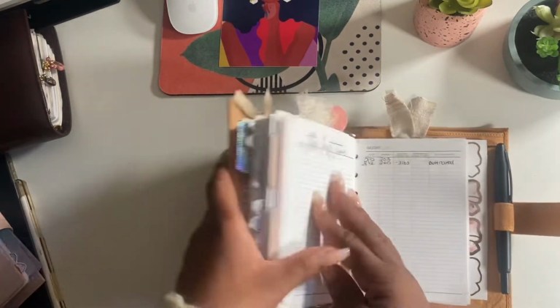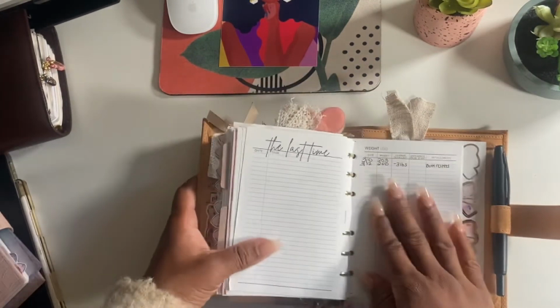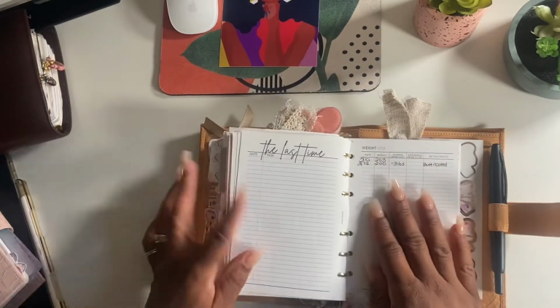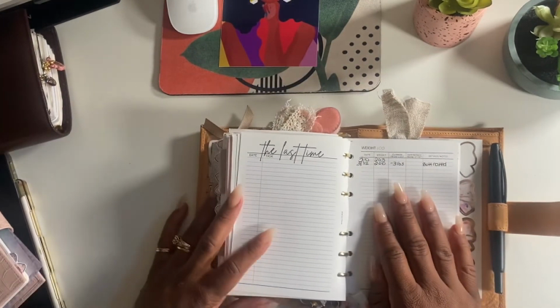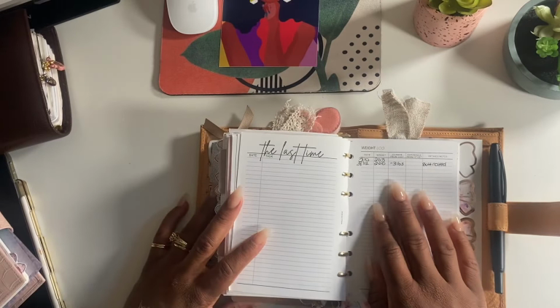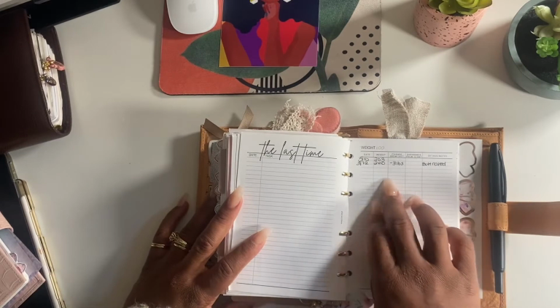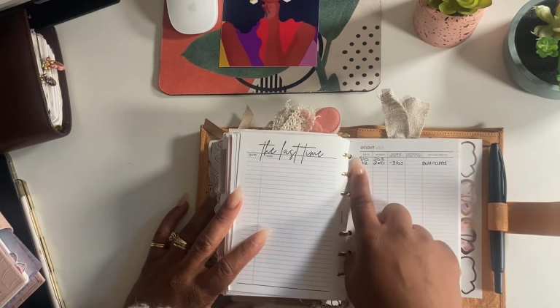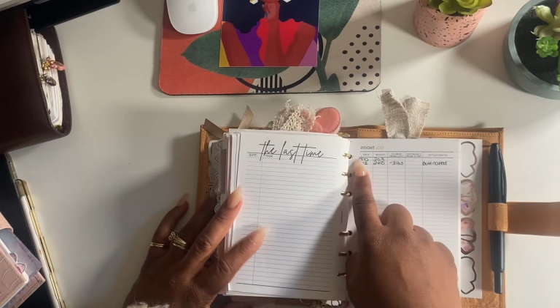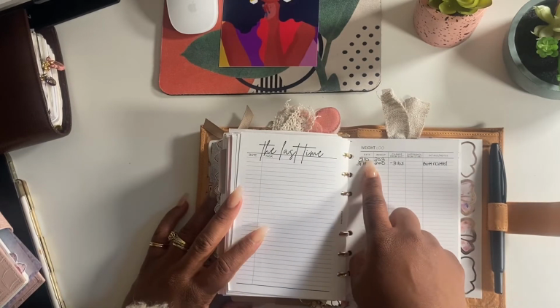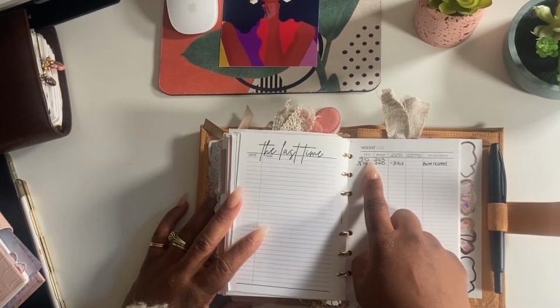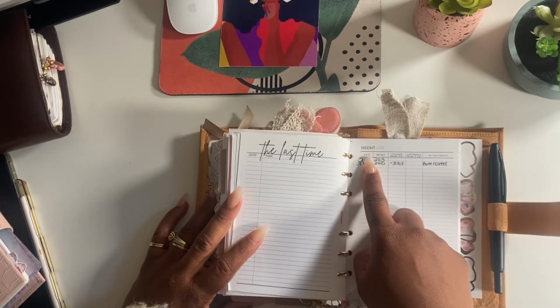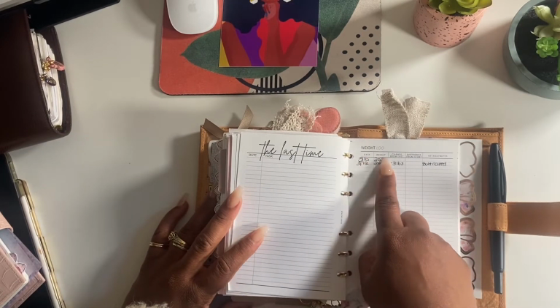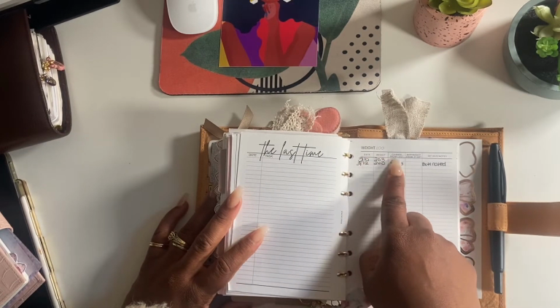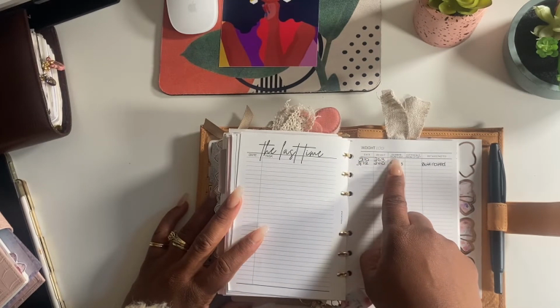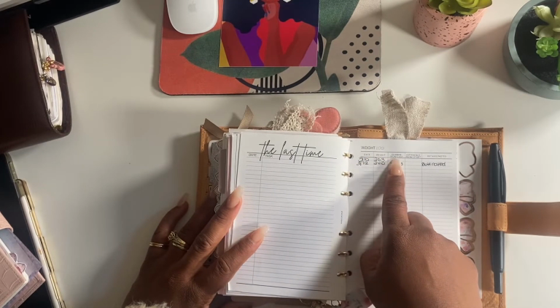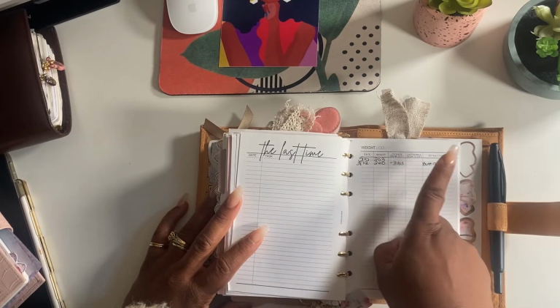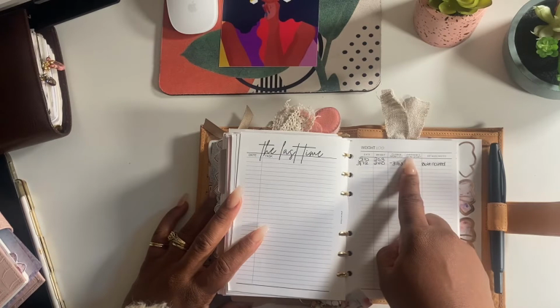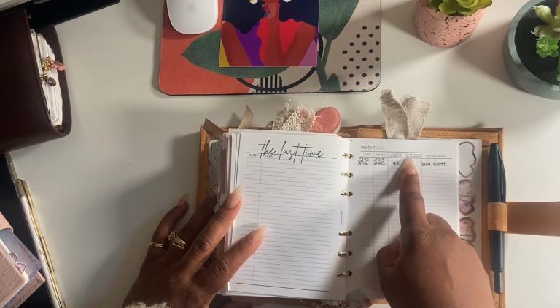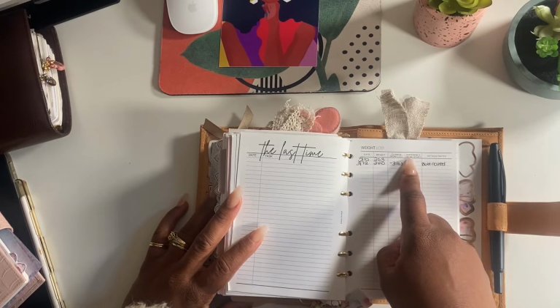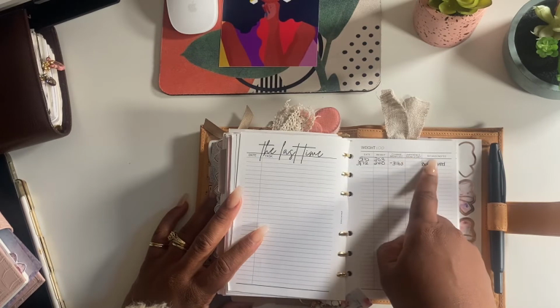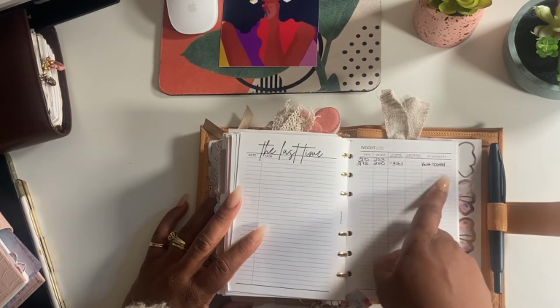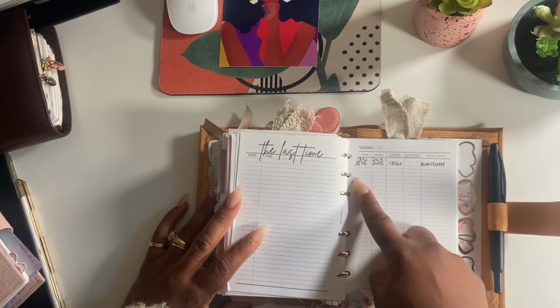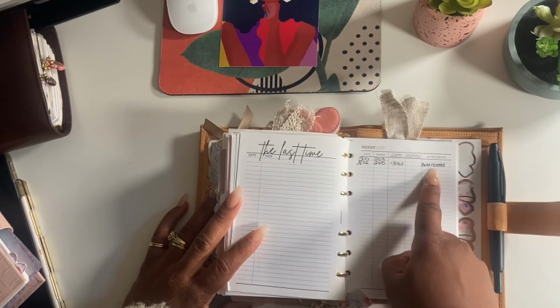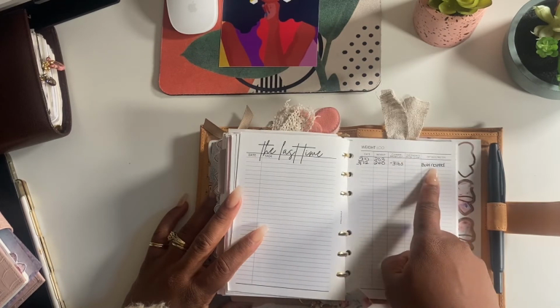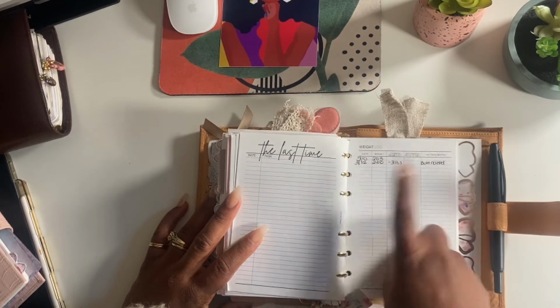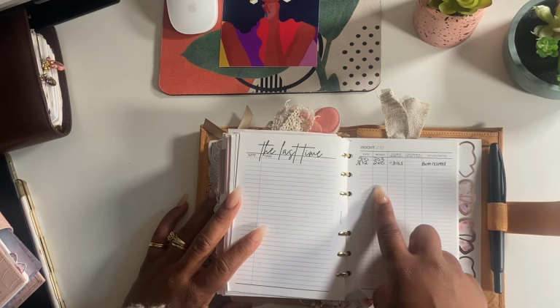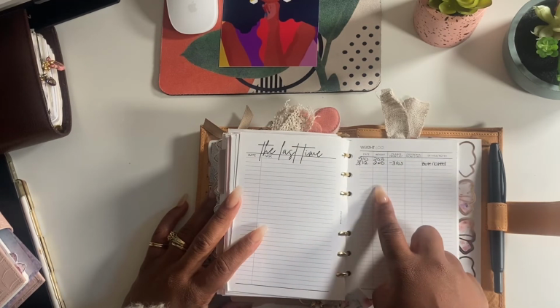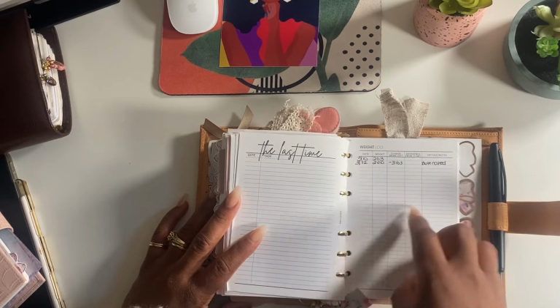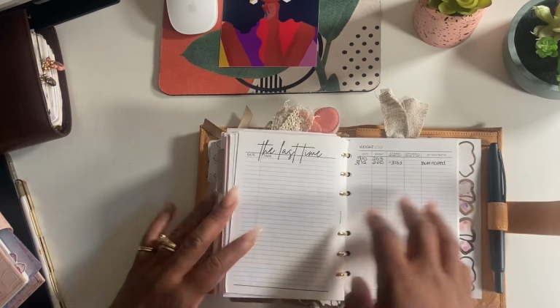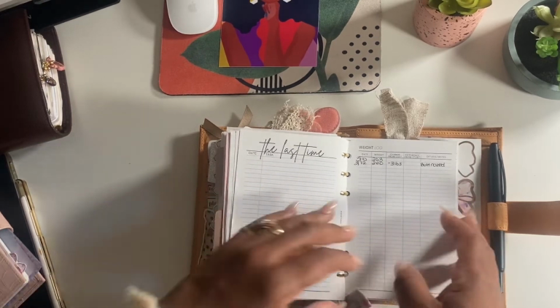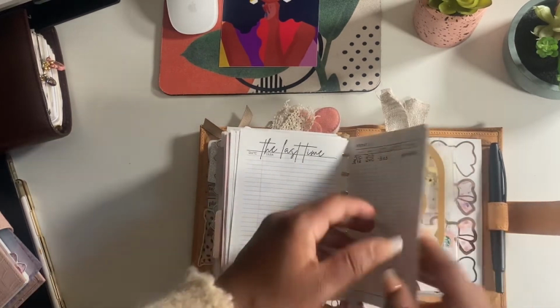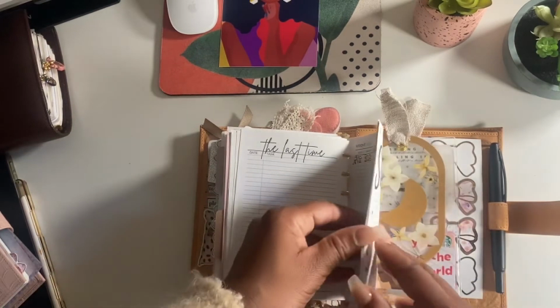I have my weight log here - you have date, weight, change from last, difference from the start, and then a details column. I put 'butt naked' because that's how I took my weight on that day.